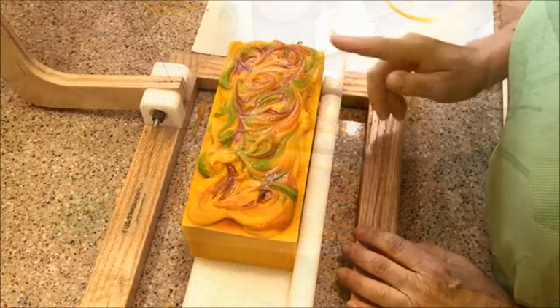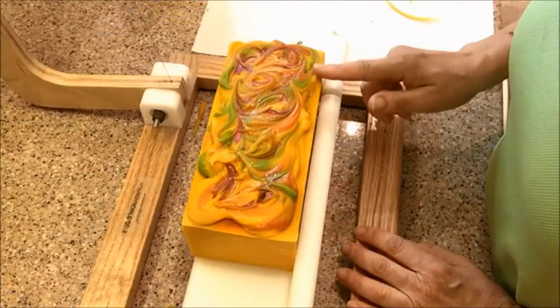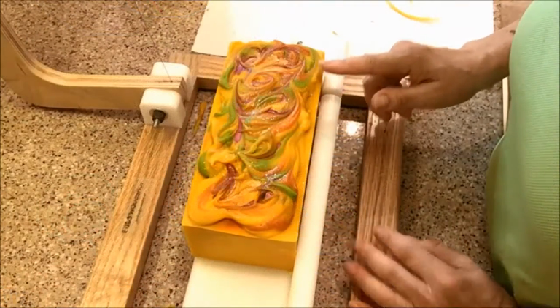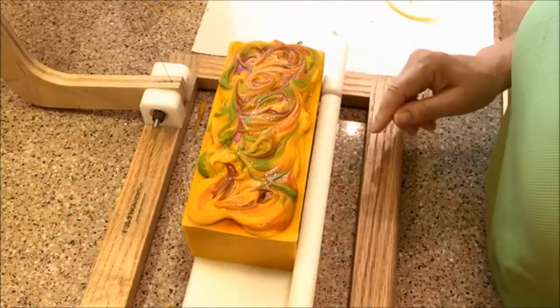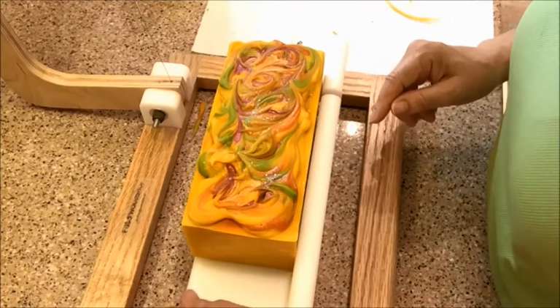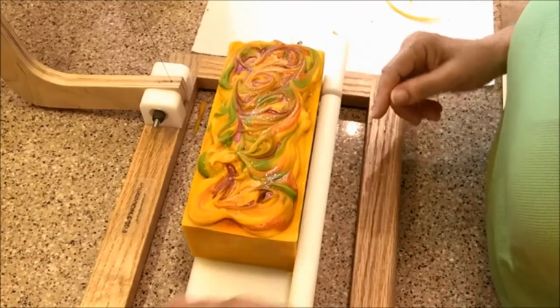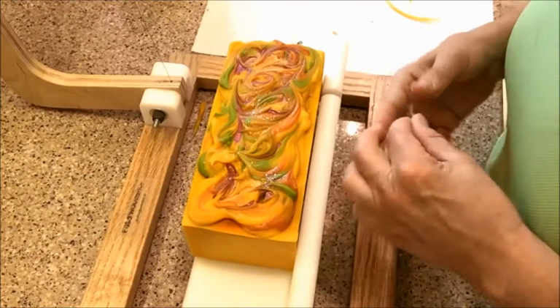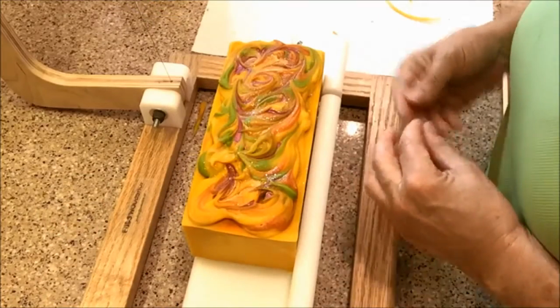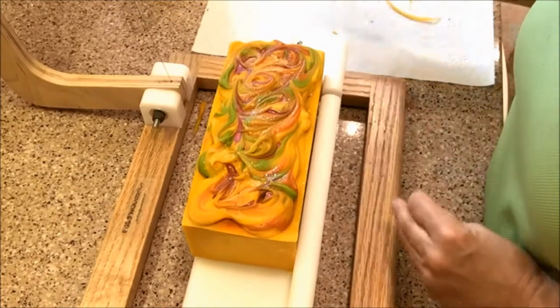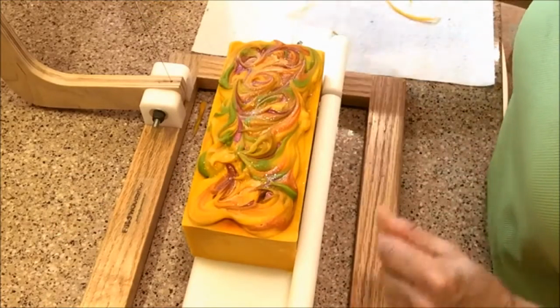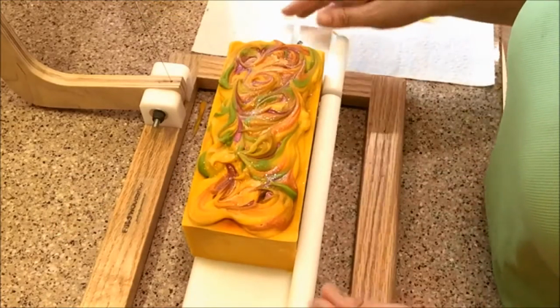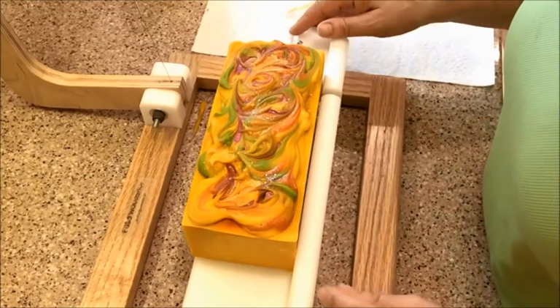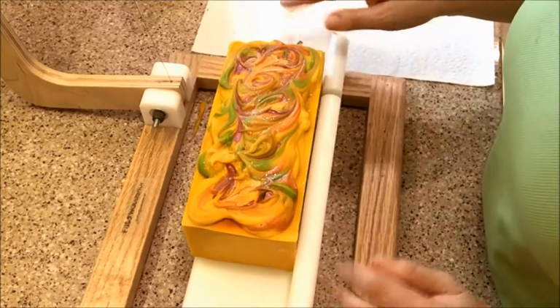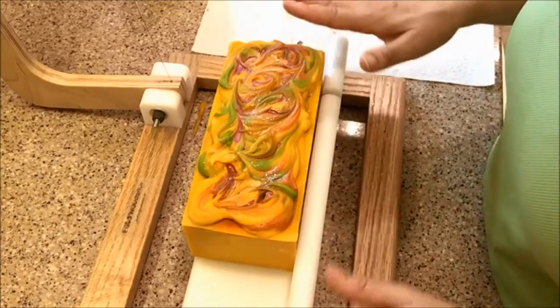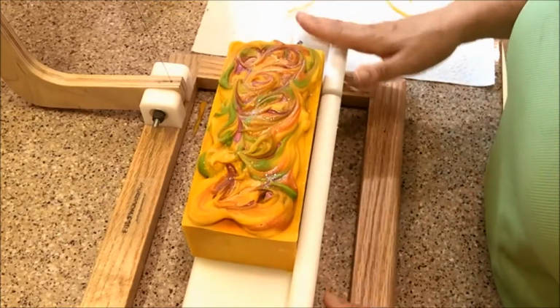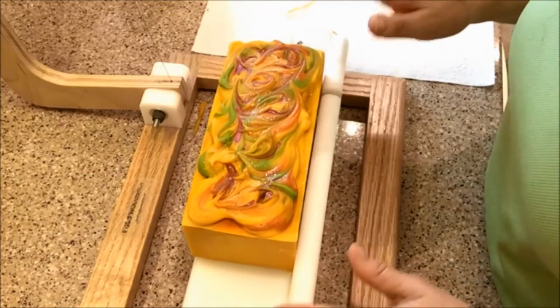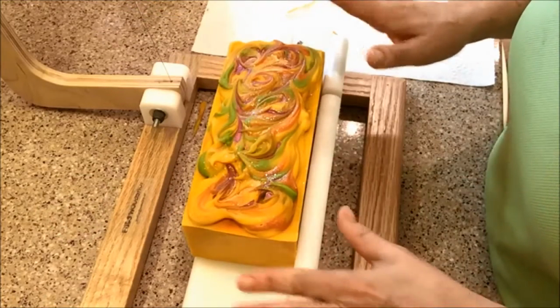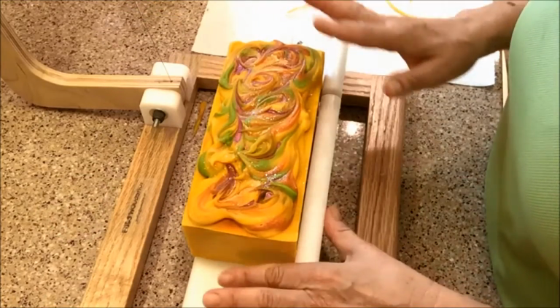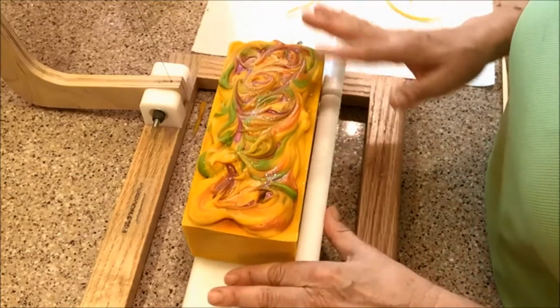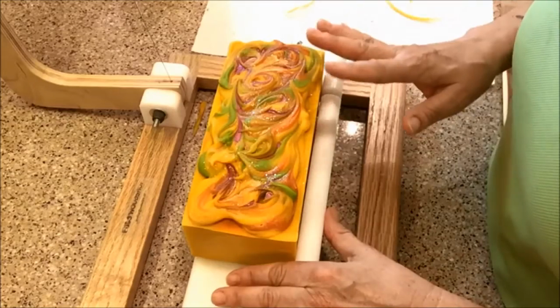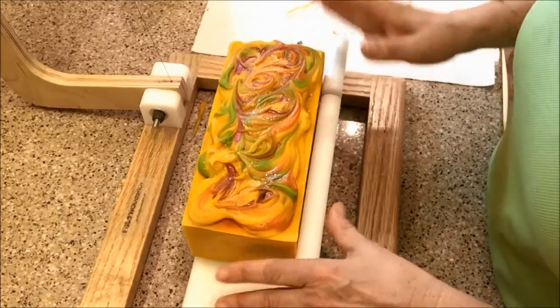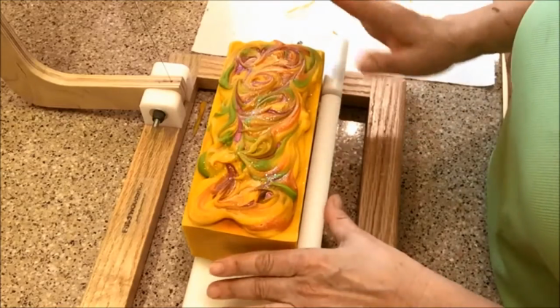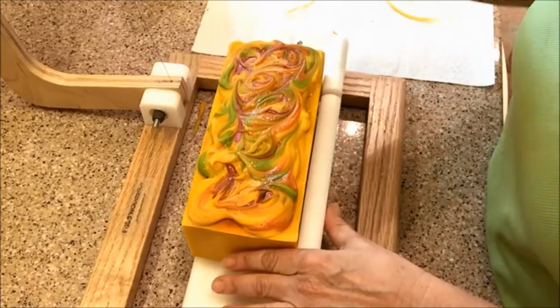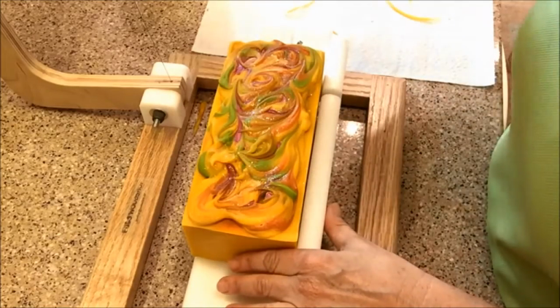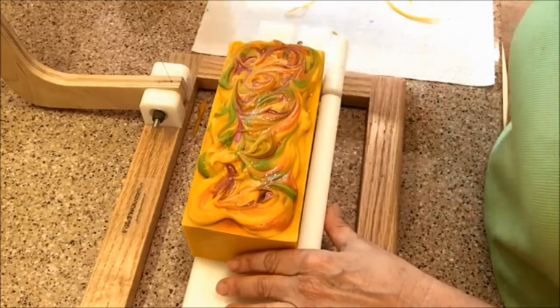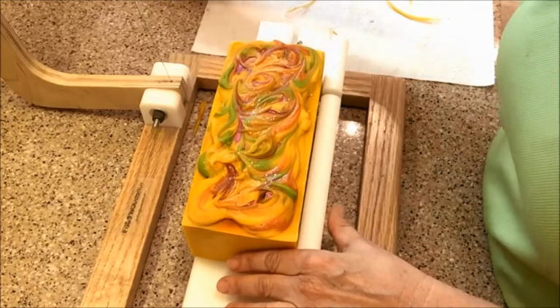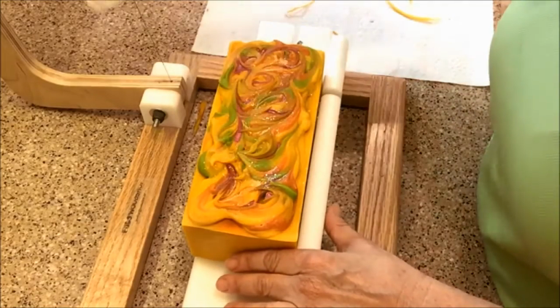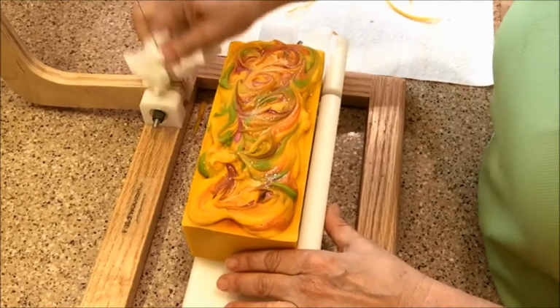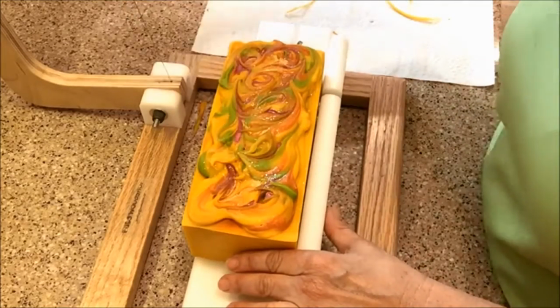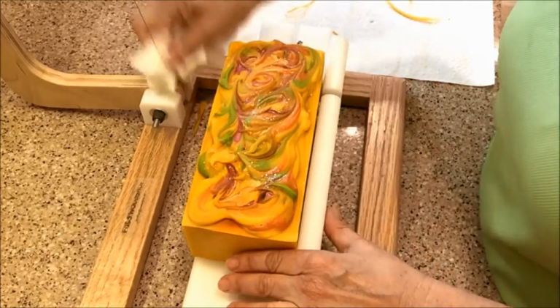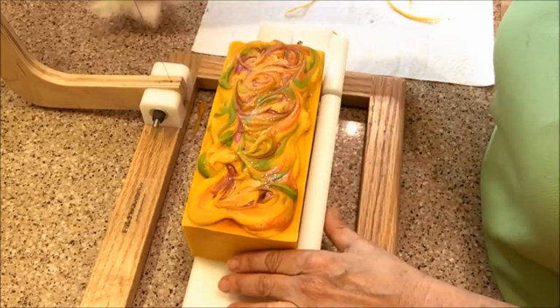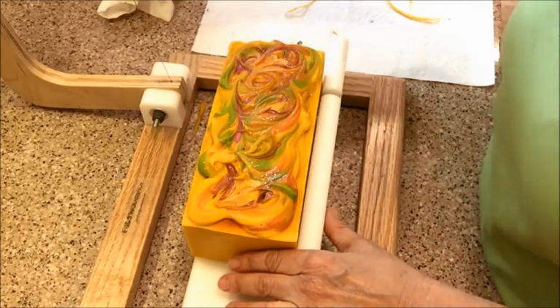Alright, so we're going to cut the mango smoothie. It really is looking just perfect exactly the way I want it. Let's see what we got inside.